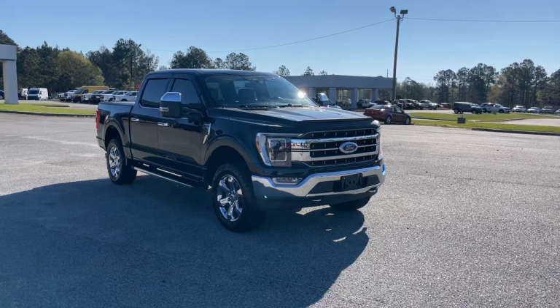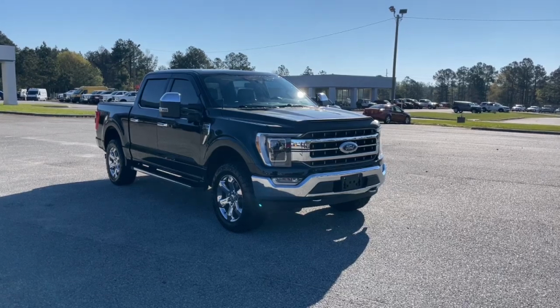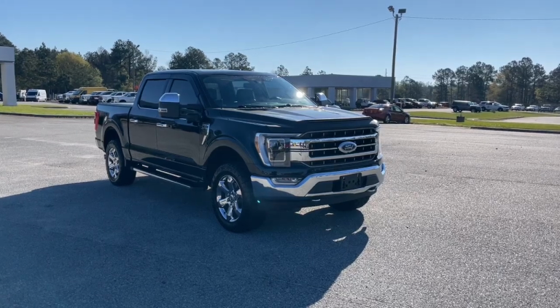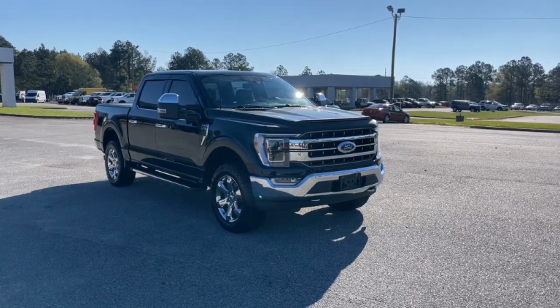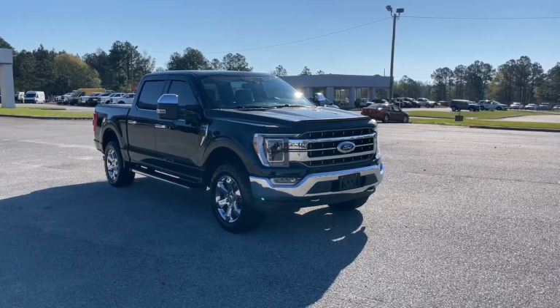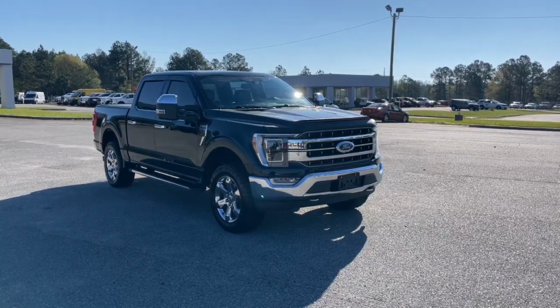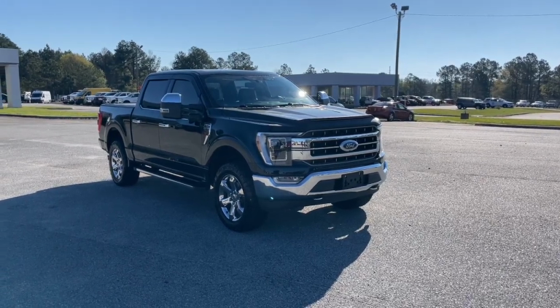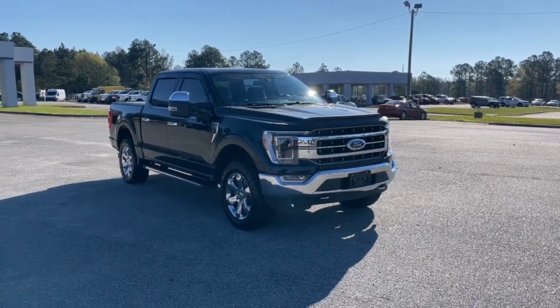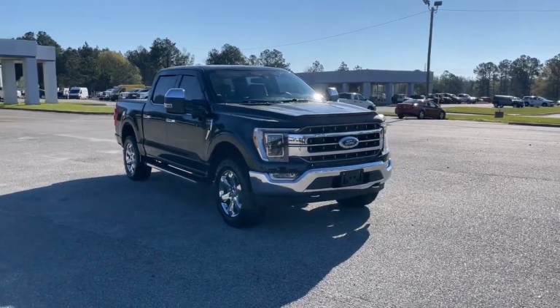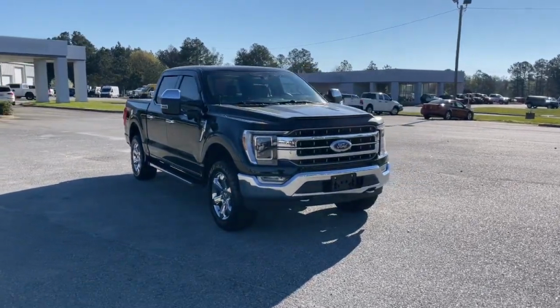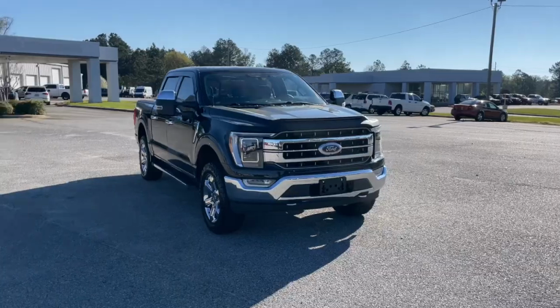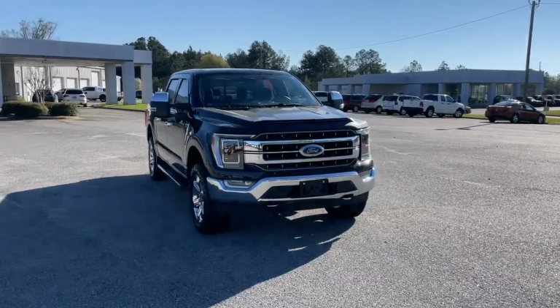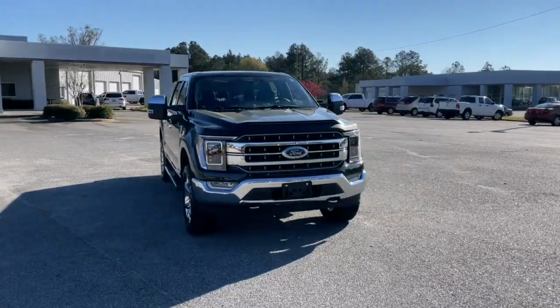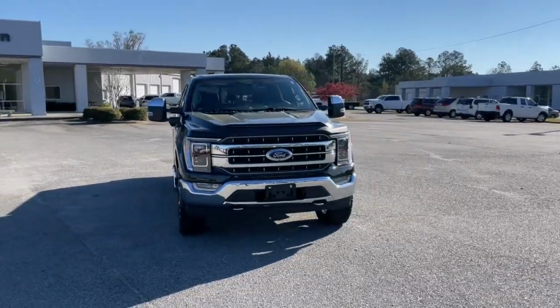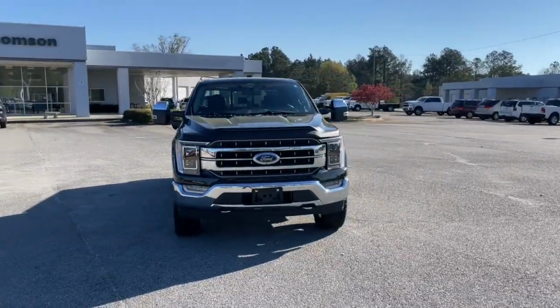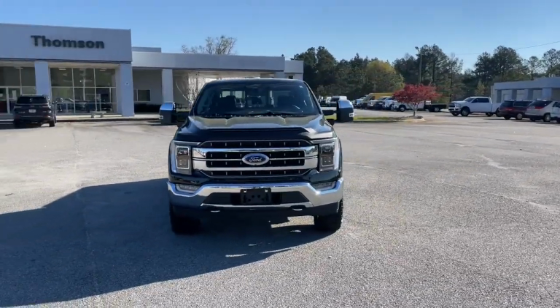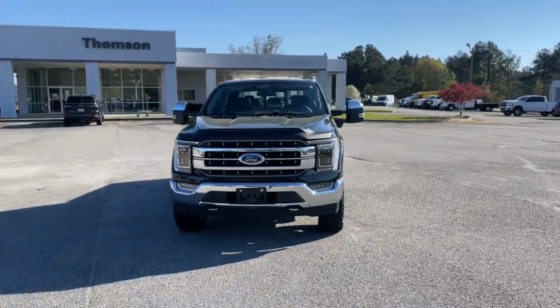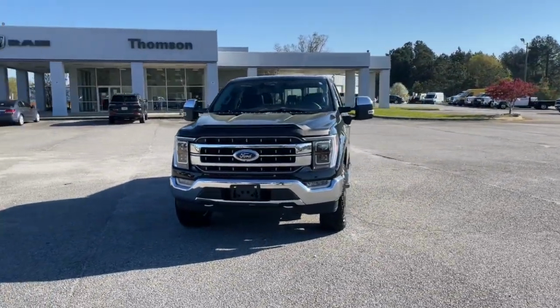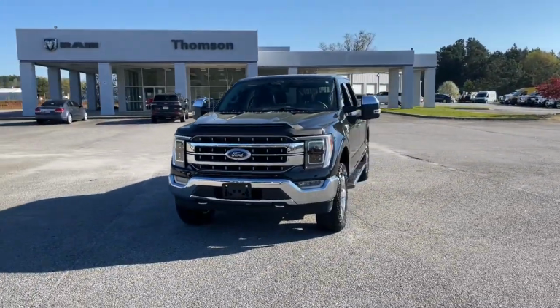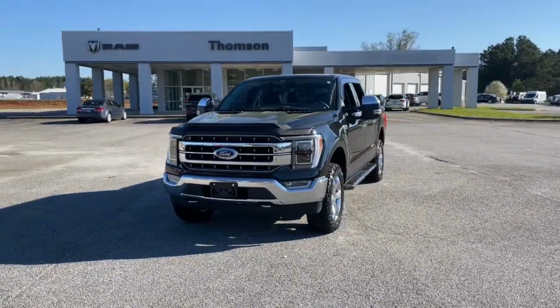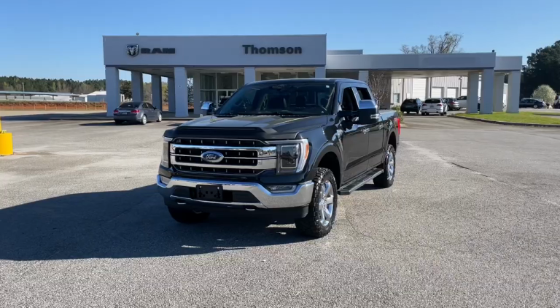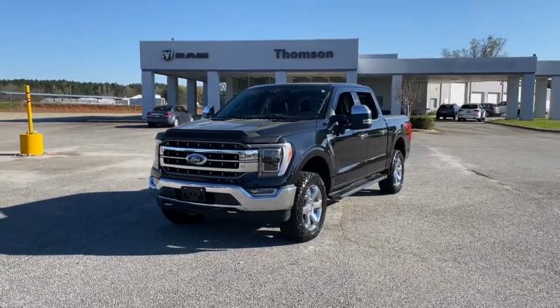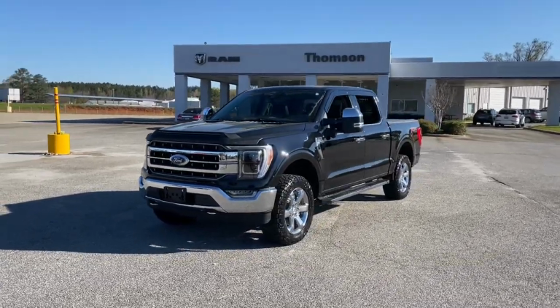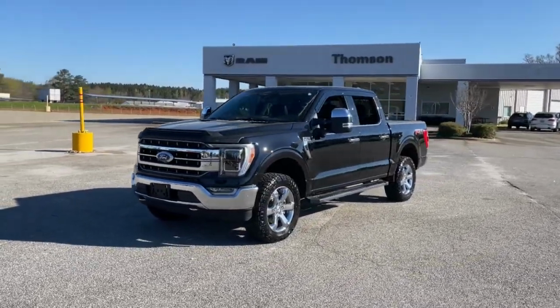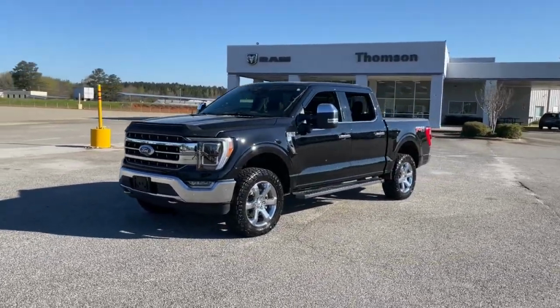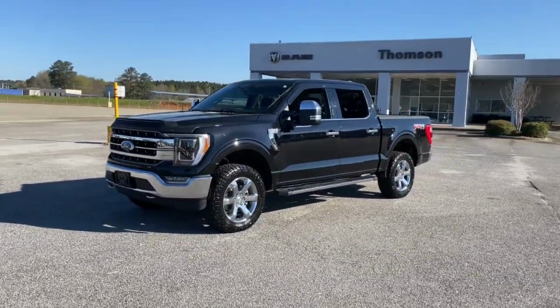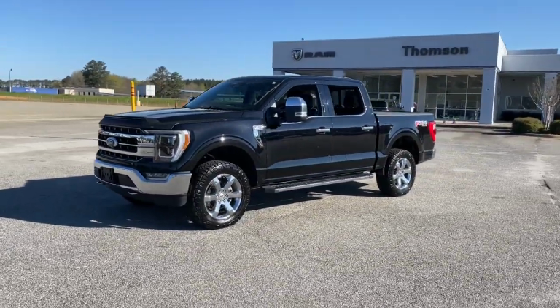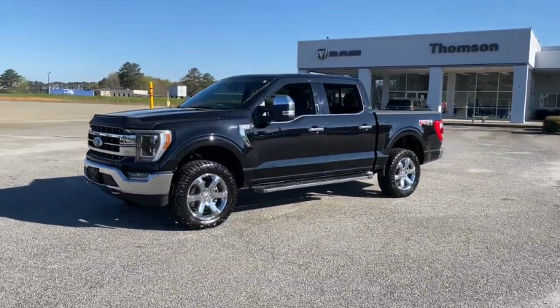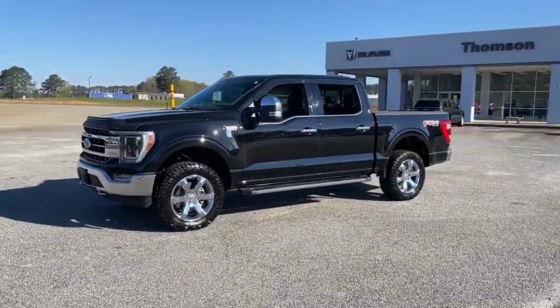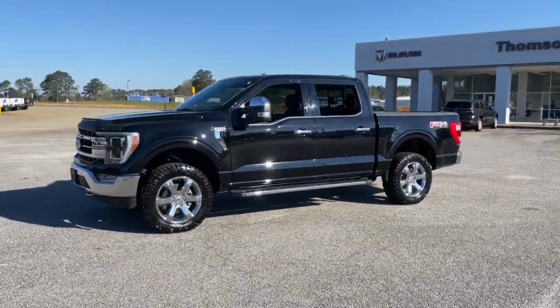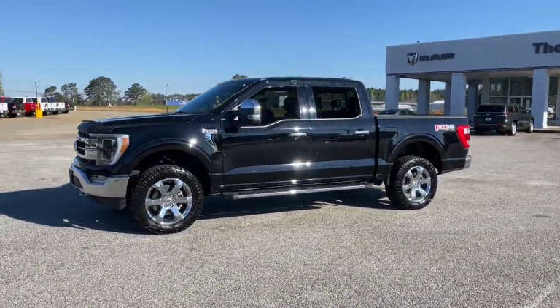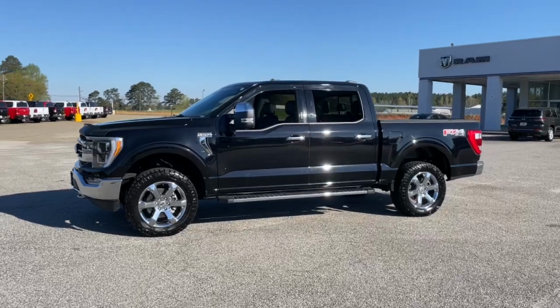Get a feel for the 2021 Ford F-150. With less than 15,000 miles on the odometer, this vehicle provides excellent value. This rugged F-150 is ready for work, off-roading, or a little R&R.